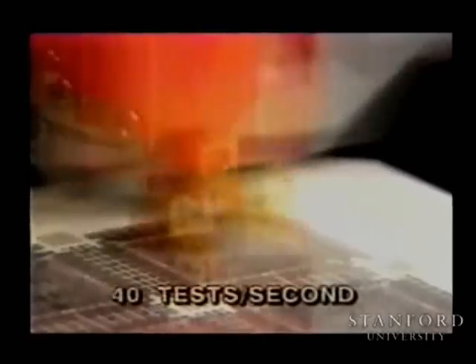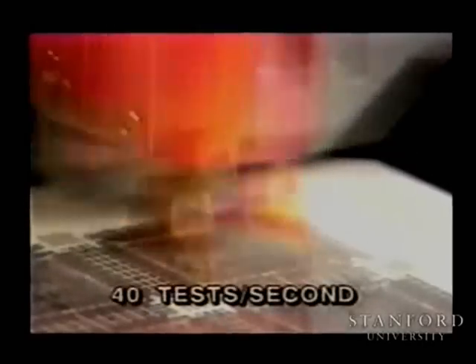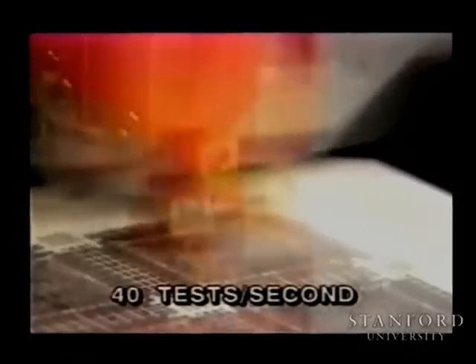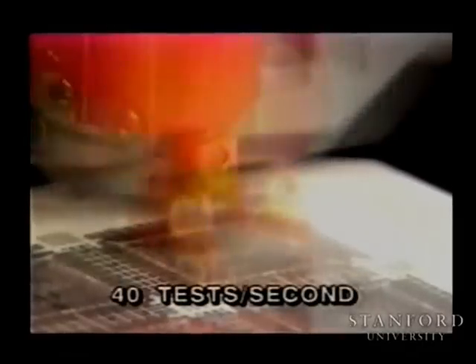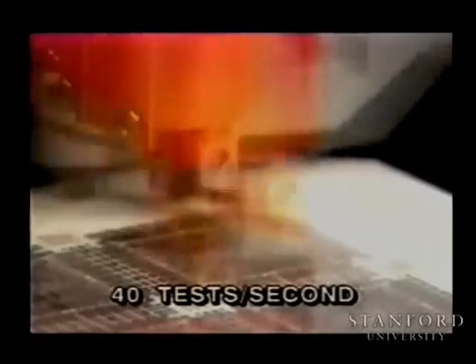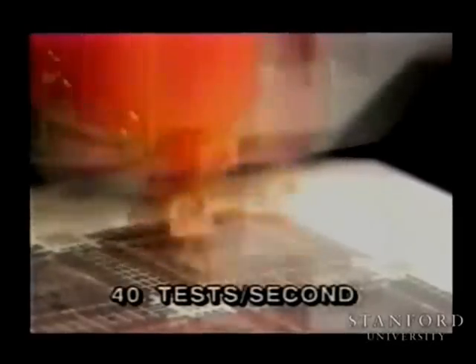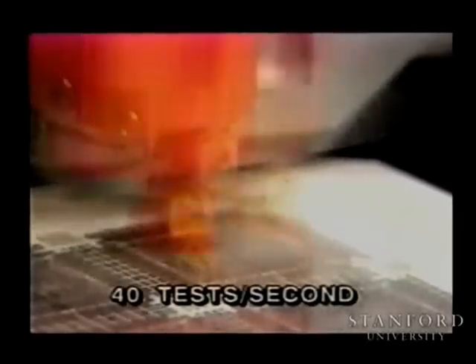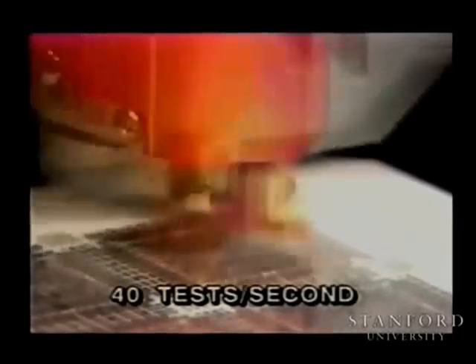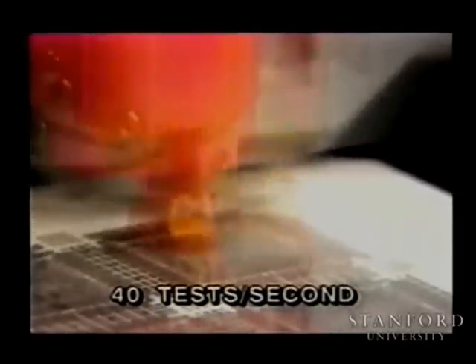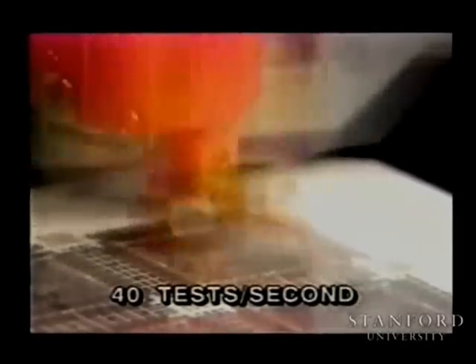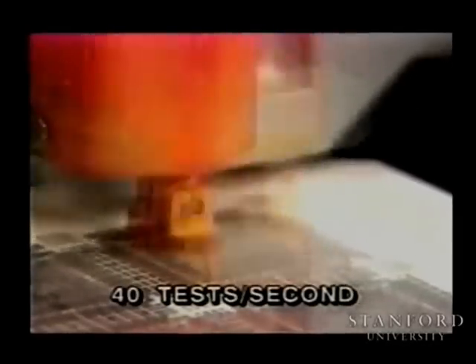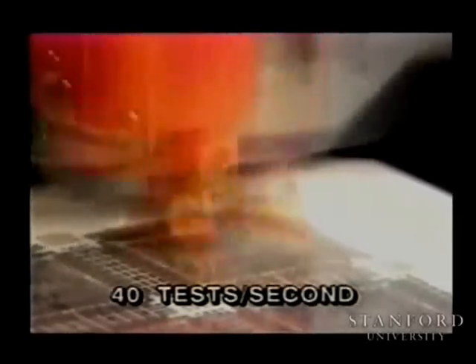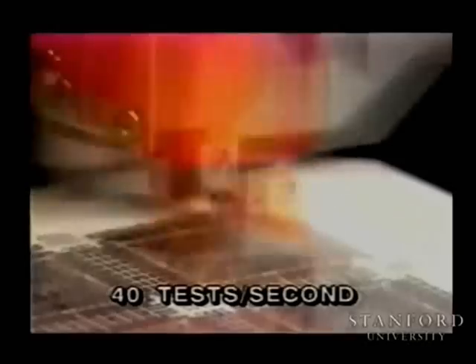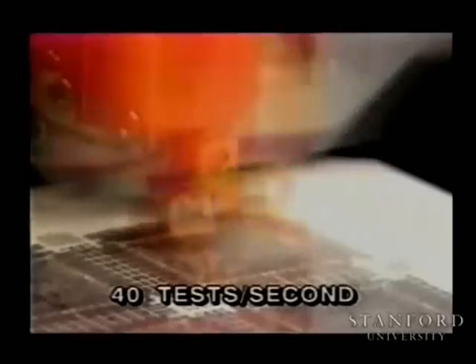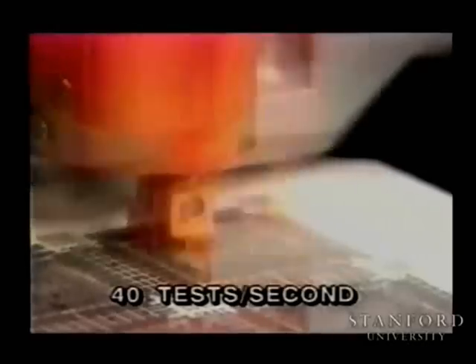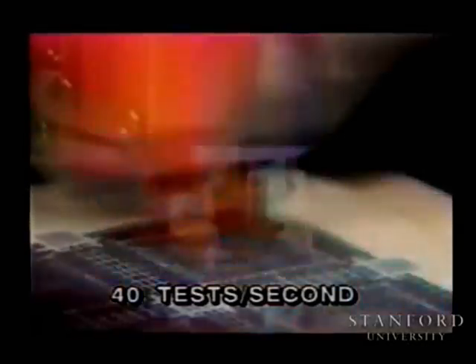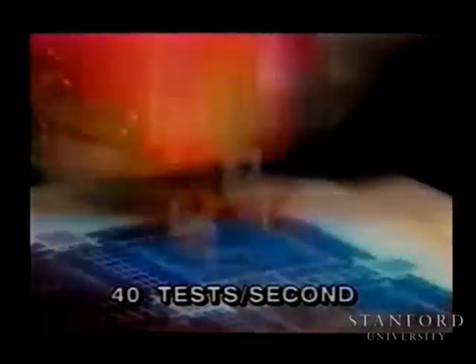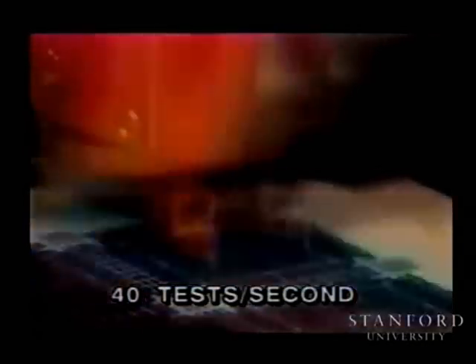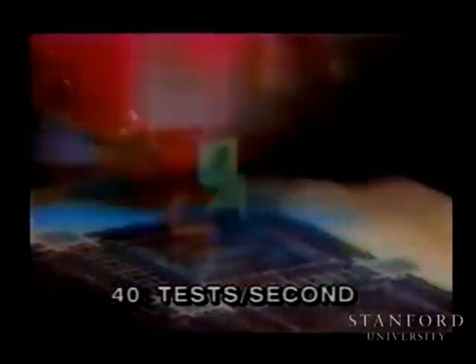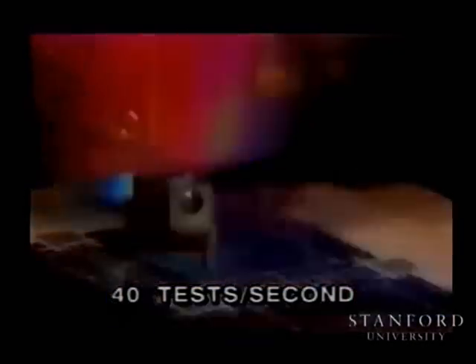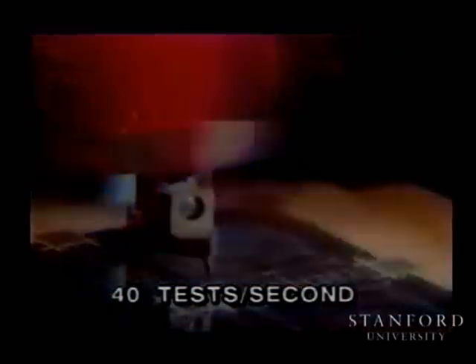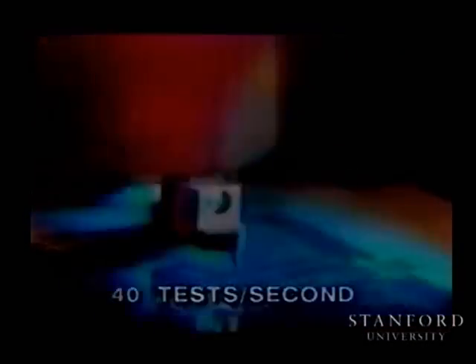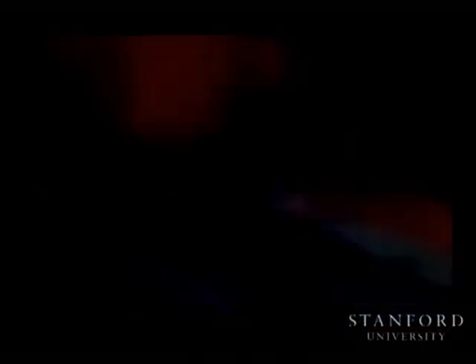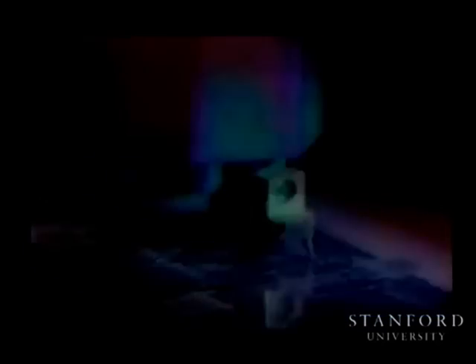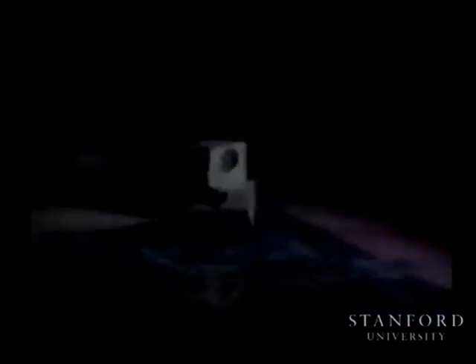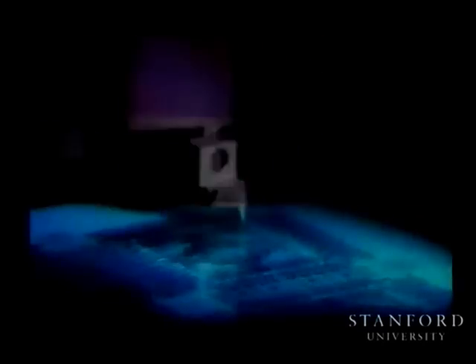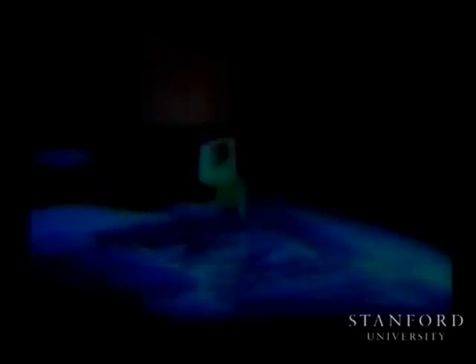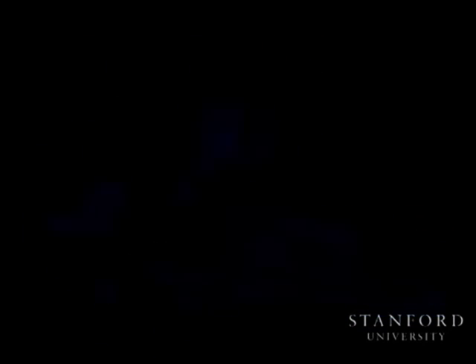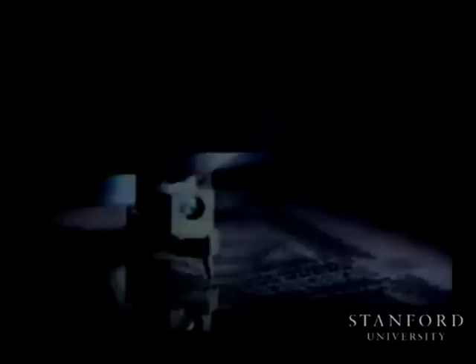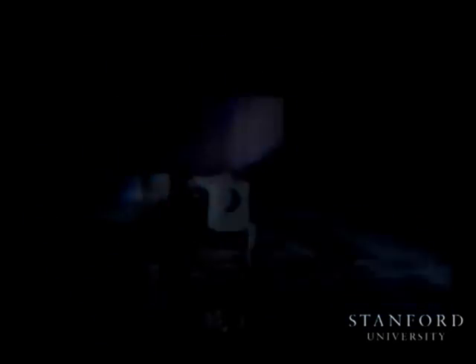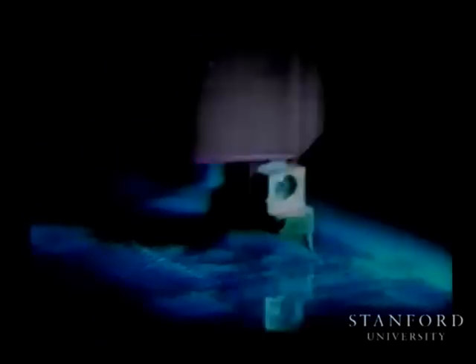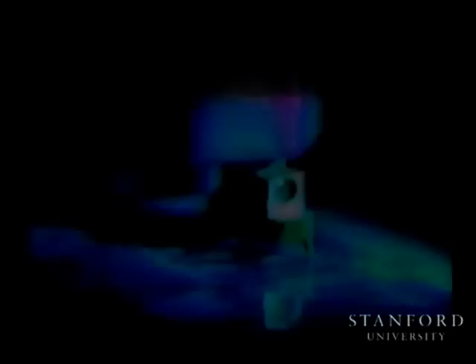At 40 tests per second as shown here, the camera and the human eye are unable to follow the probe motion. The use of a strobe light, however, reveals the three large X-Y moves and the small Z moves in this repetitive pattern.